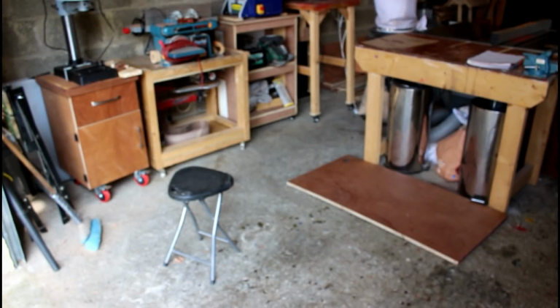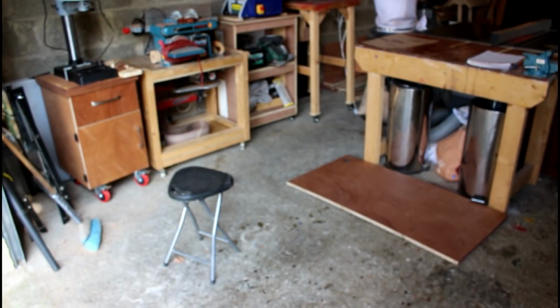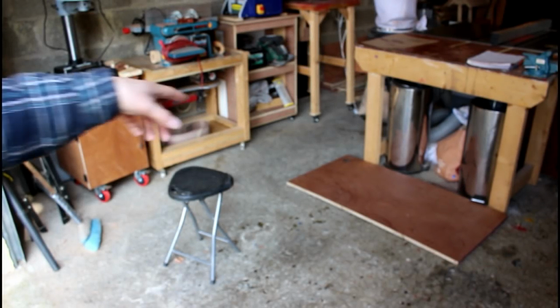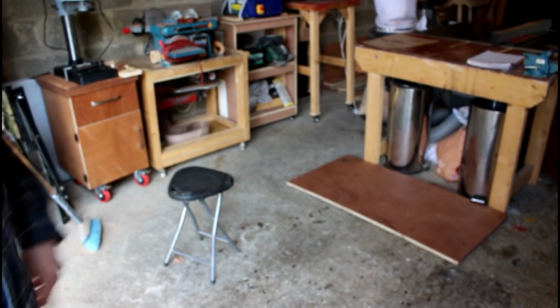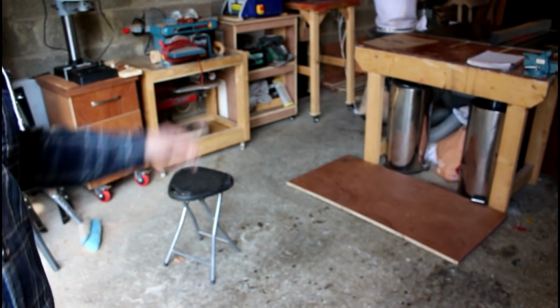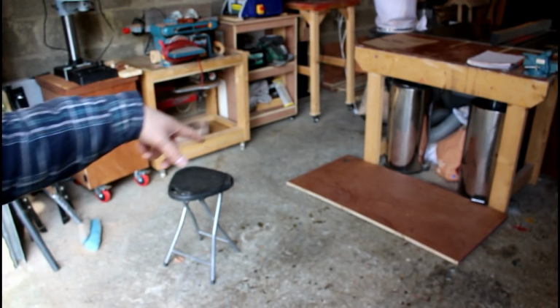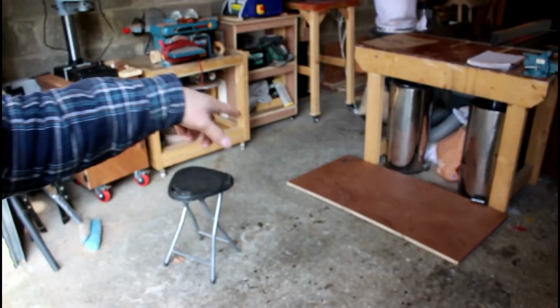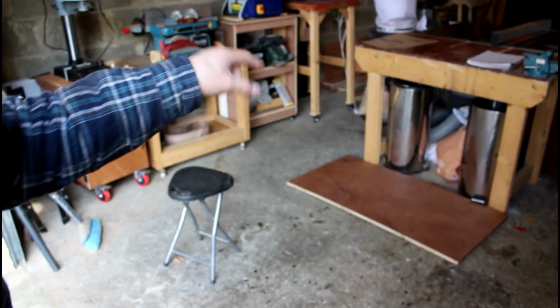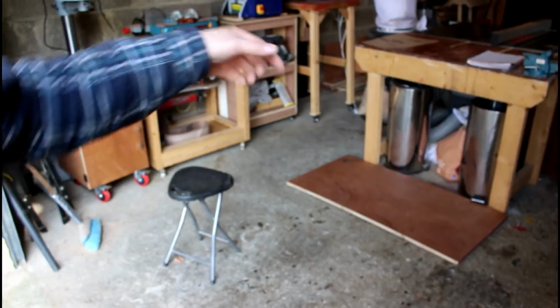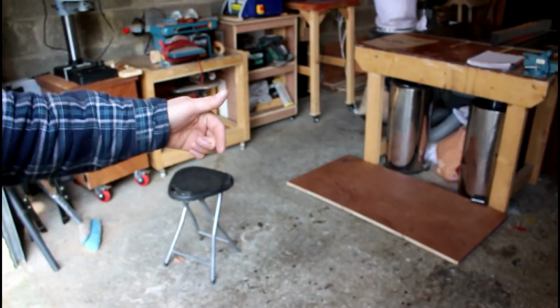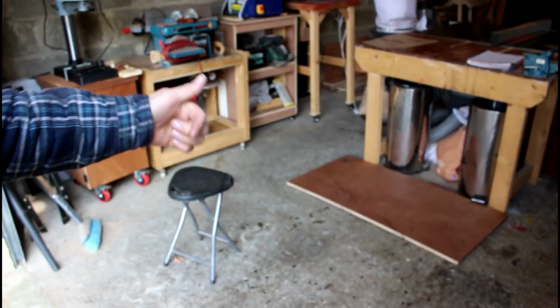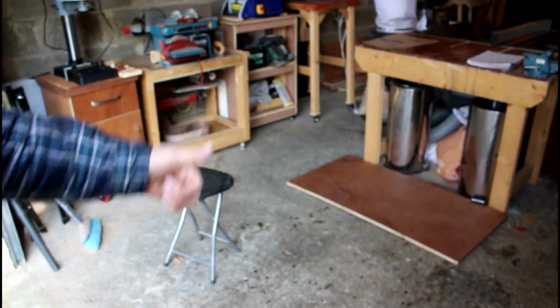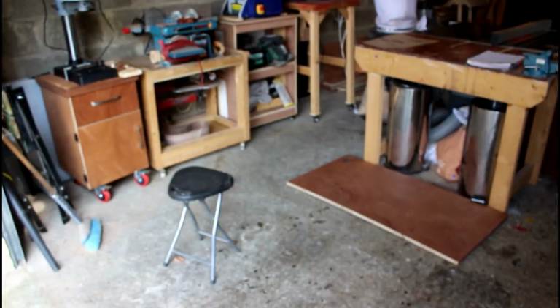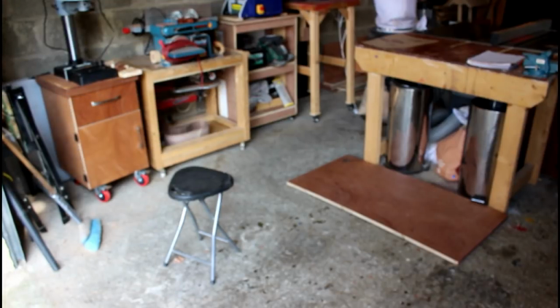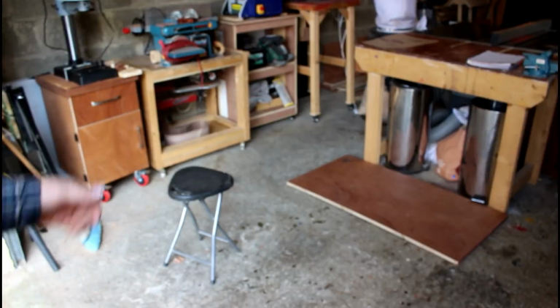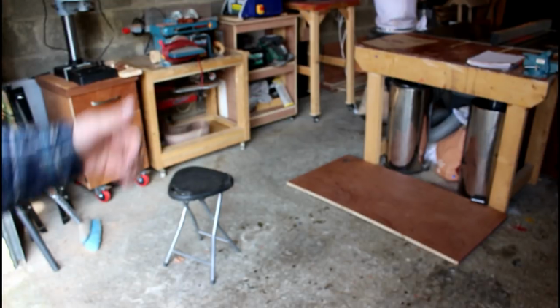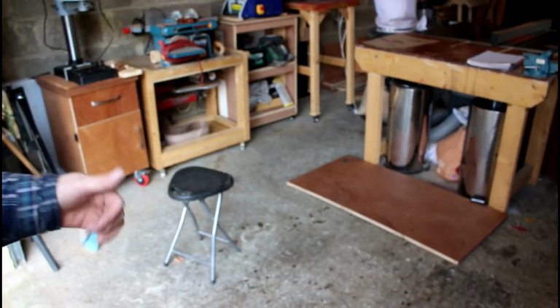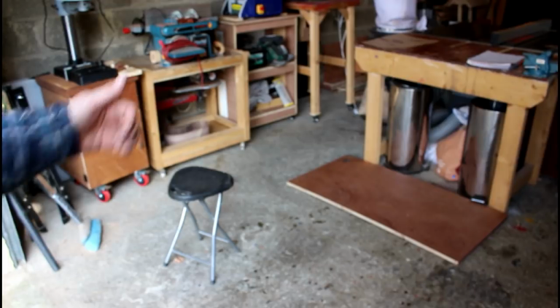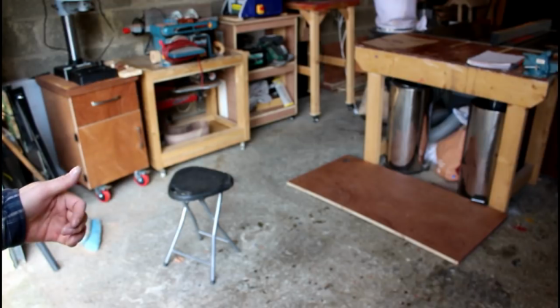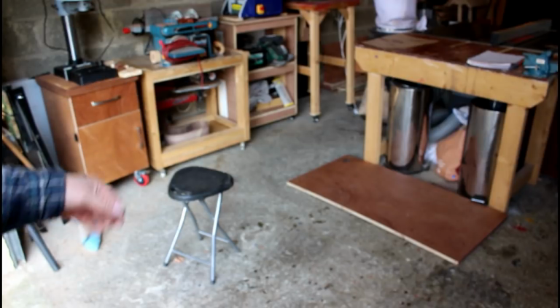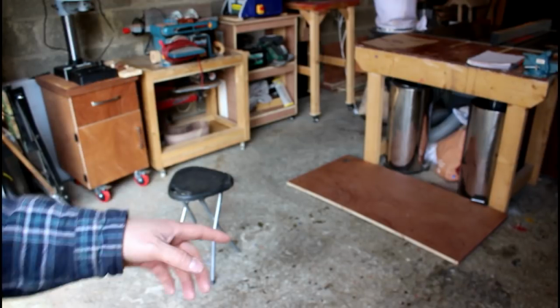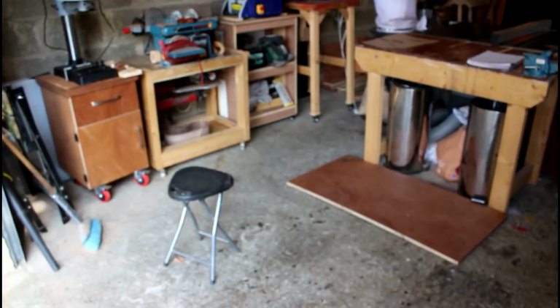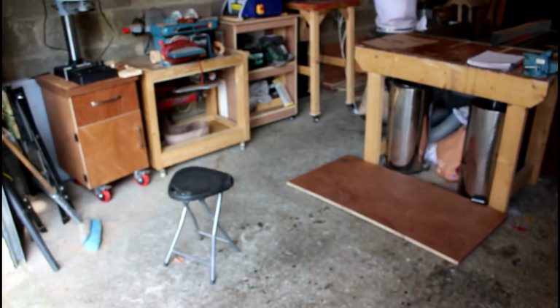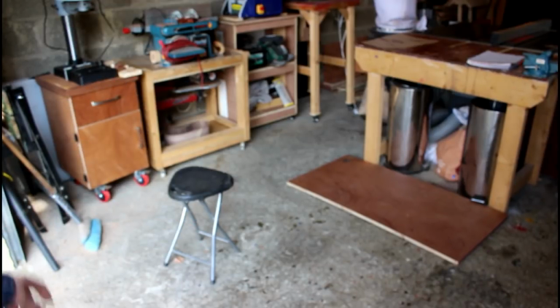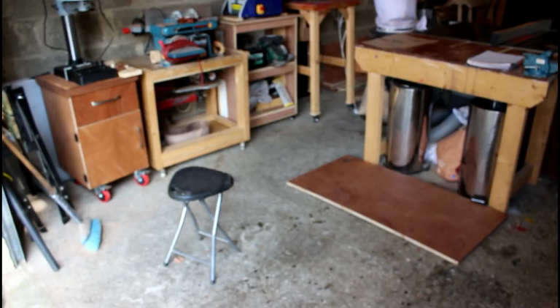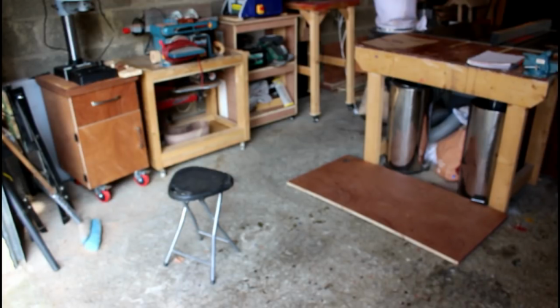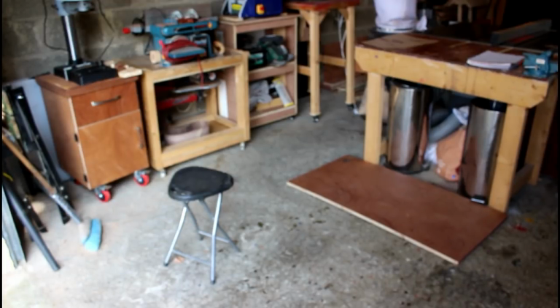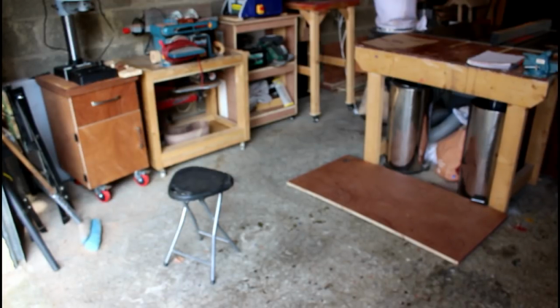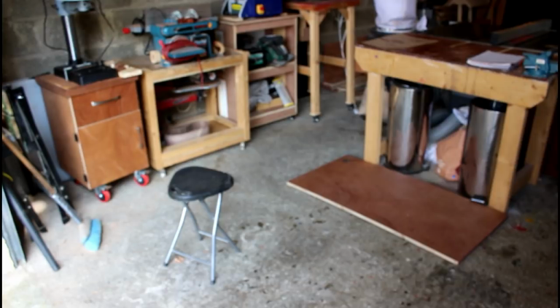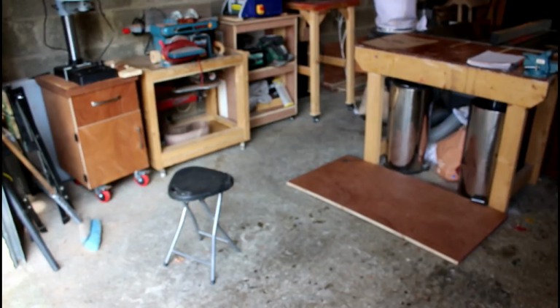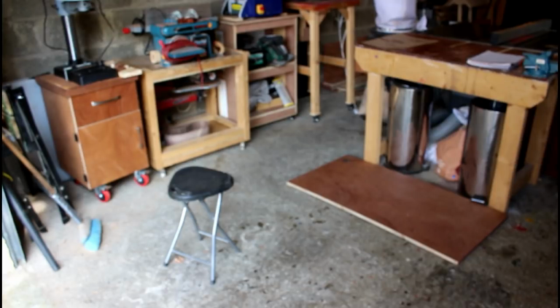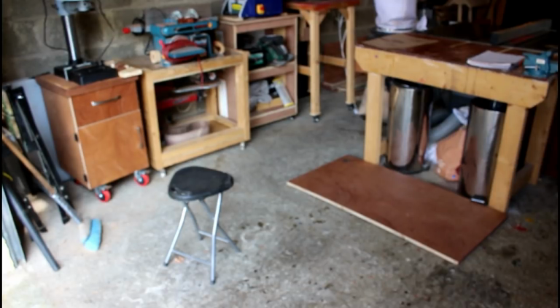That's where the workbench is going to live. I've laid the board down on the floor so you can see the footprint that the bench is going to take up. I'm going to lose a little bit of space but I've still got quite a lot left between here and the bottom of the door, so we should have plenty of space left.